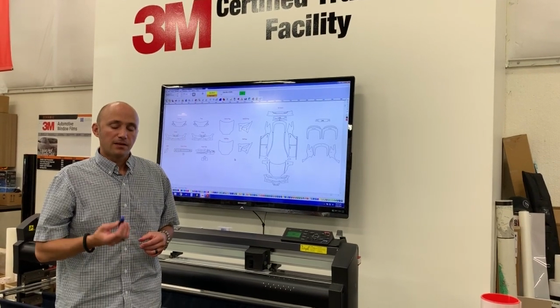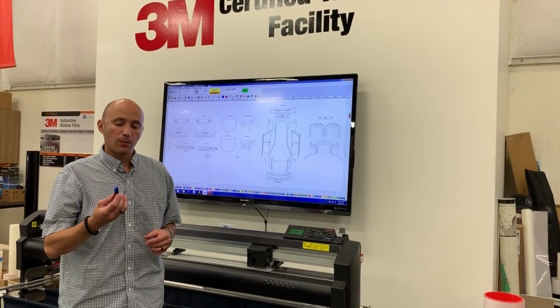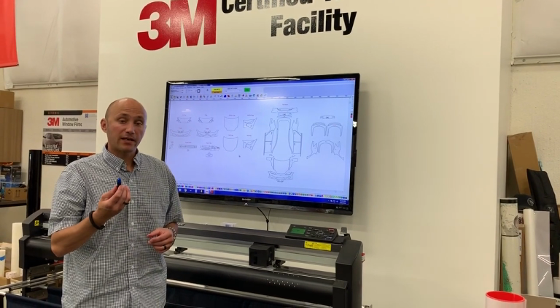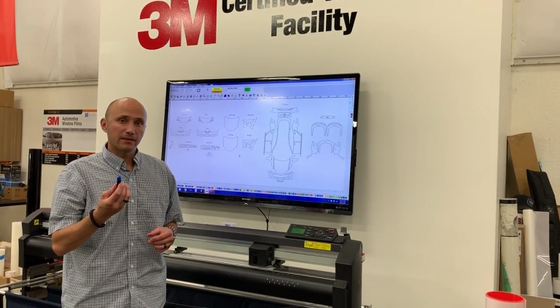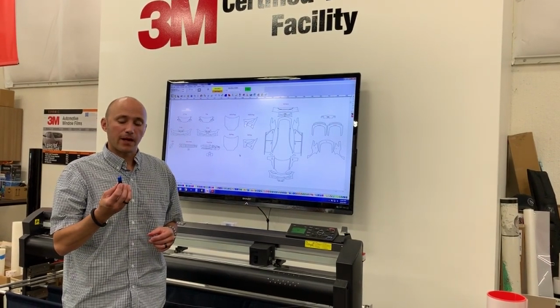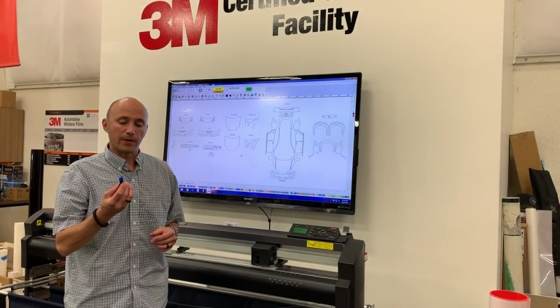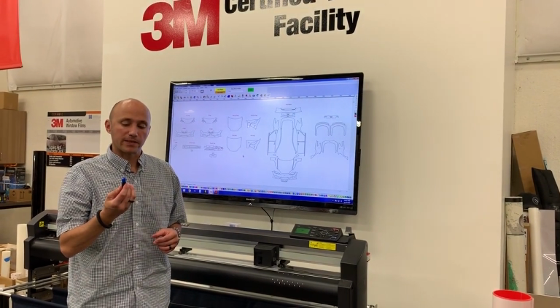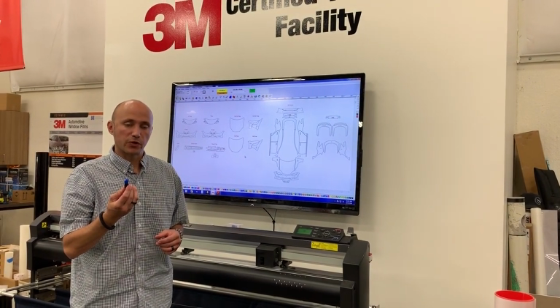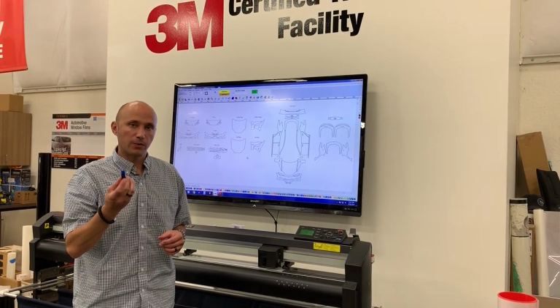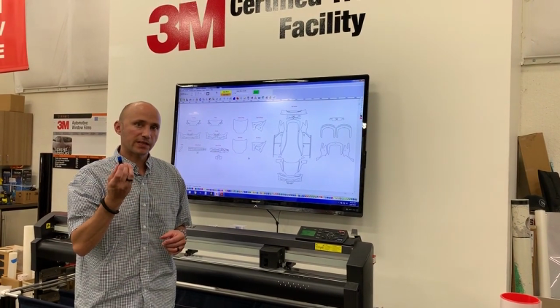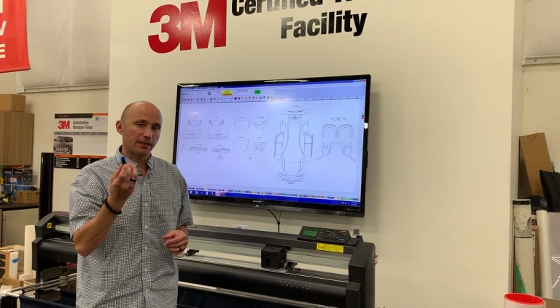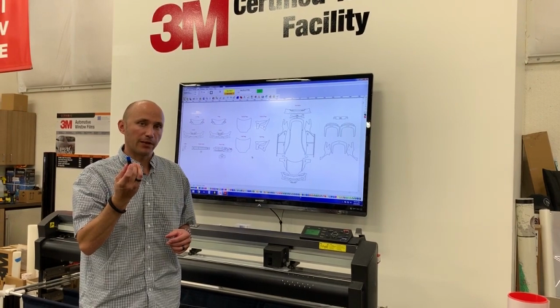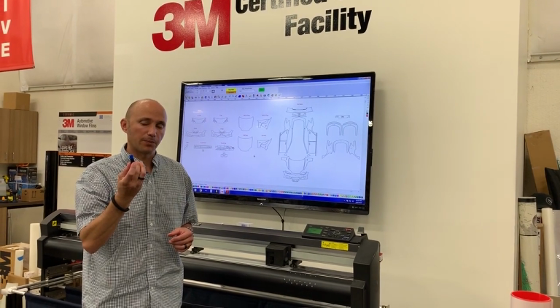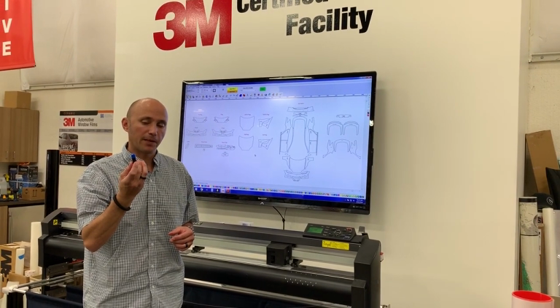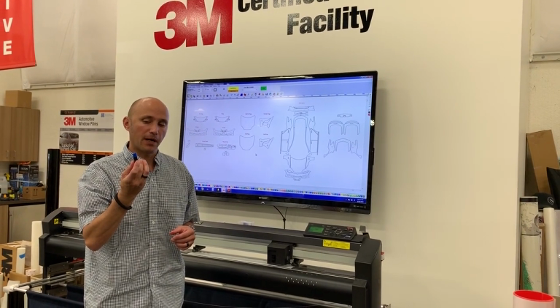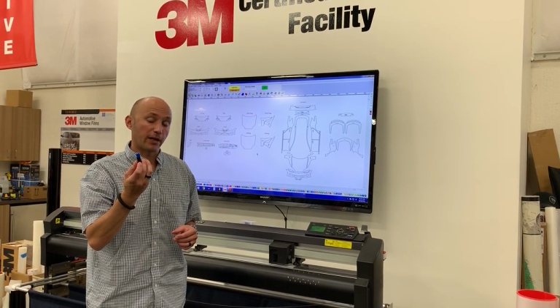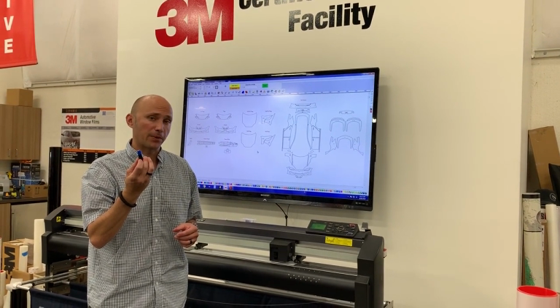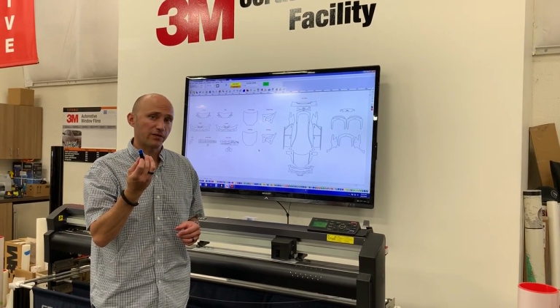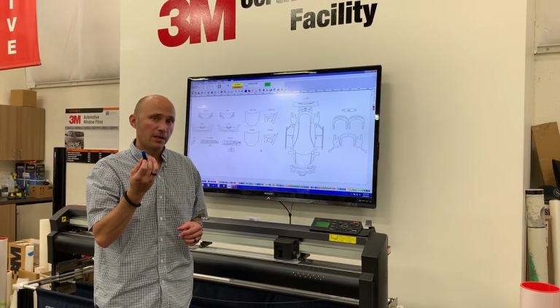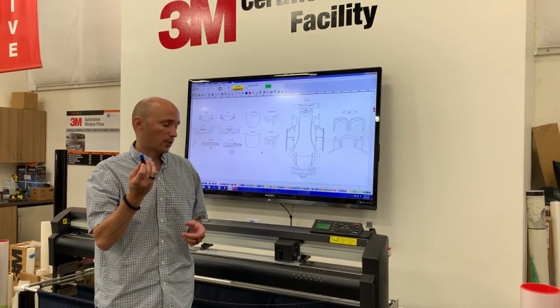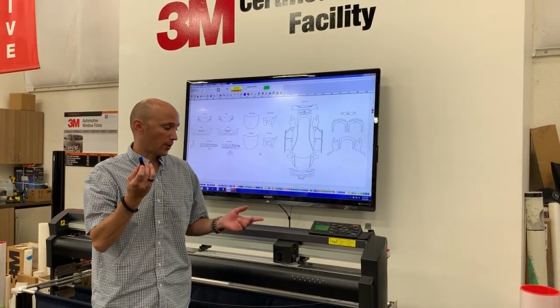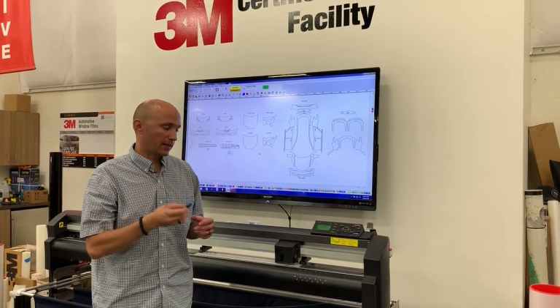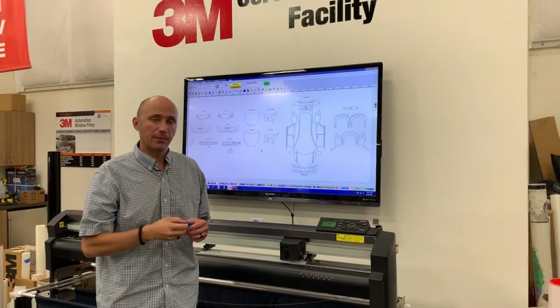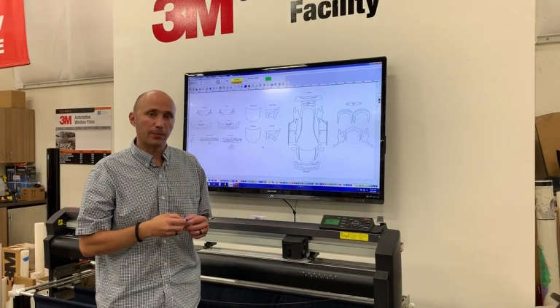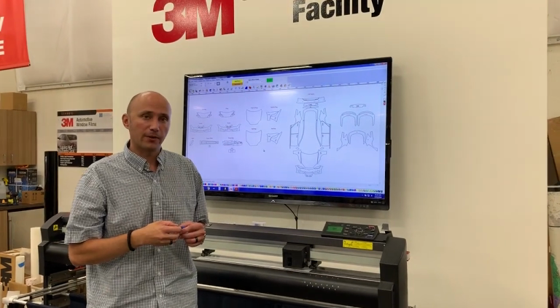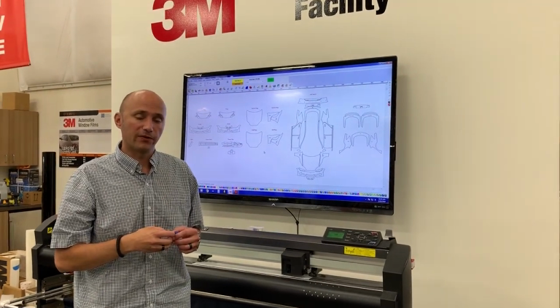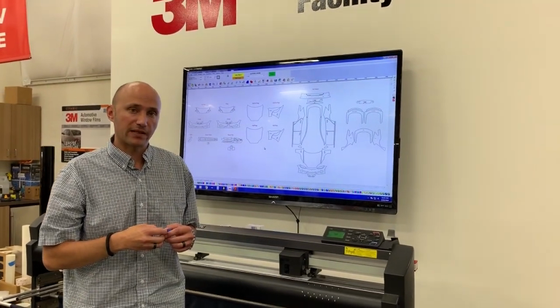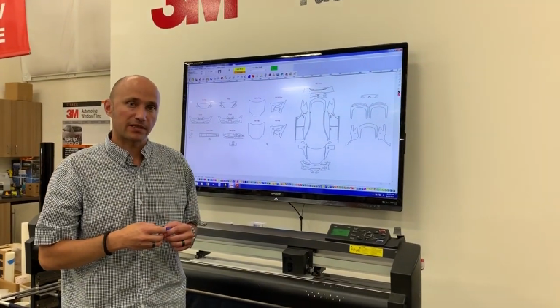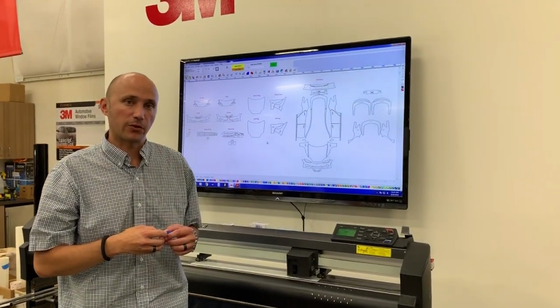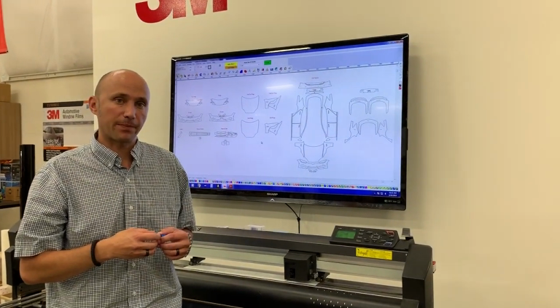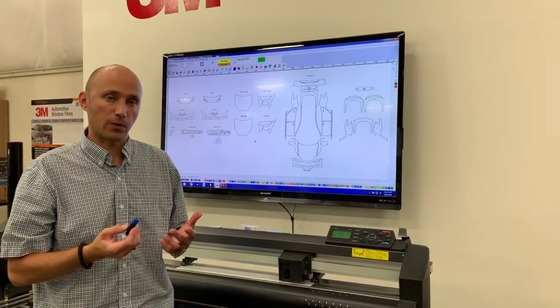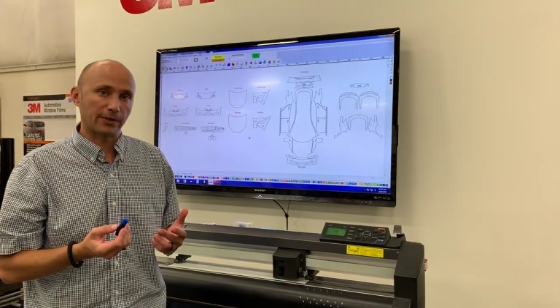So we're back again. This is Todd with Interwest Distribution. We just set a new blade holder and blade up for cutting paint protection film. Now we're gonna go ahead and put it in the plotter and do a few test cuts to make sure our depth is all dialed in.